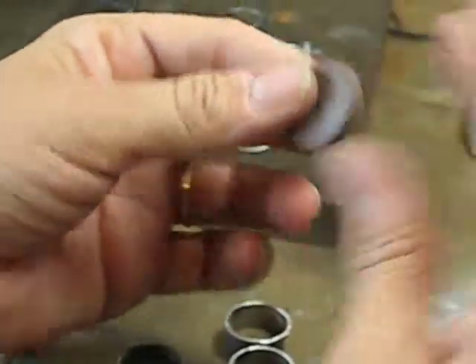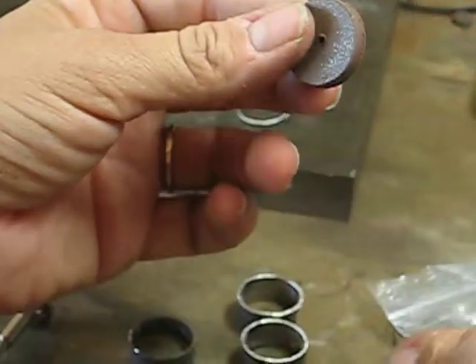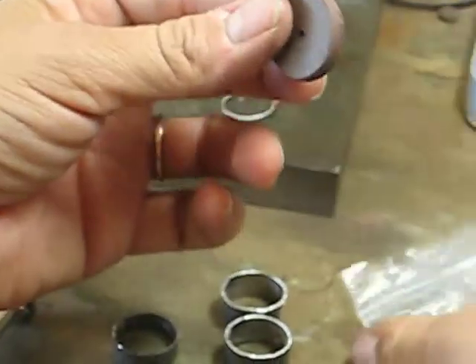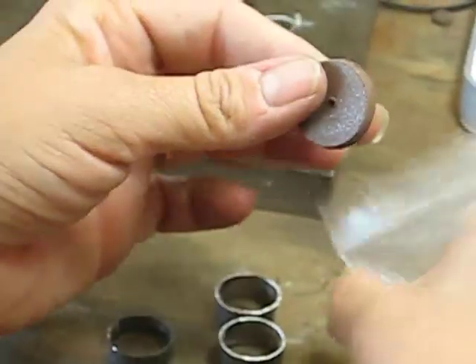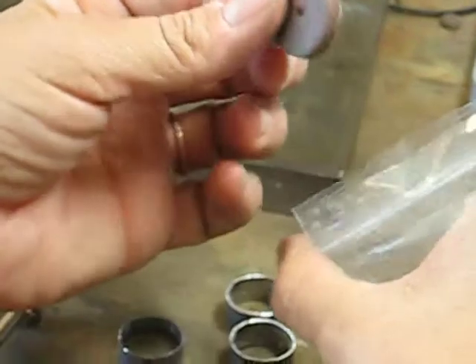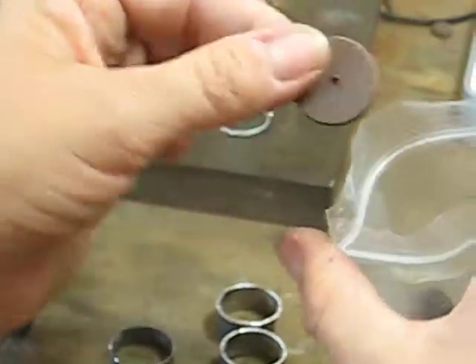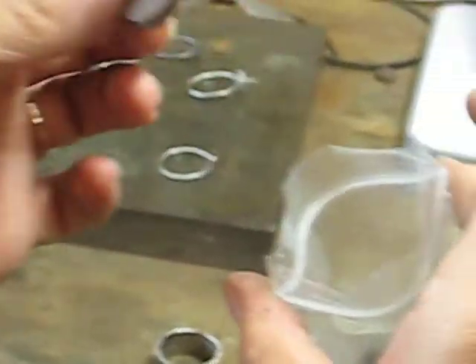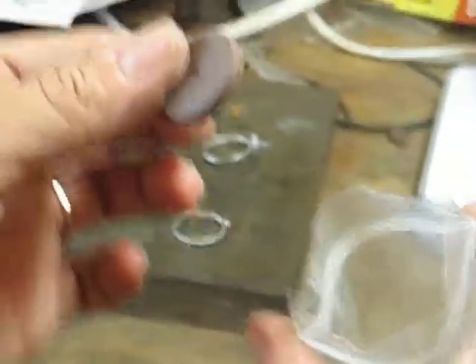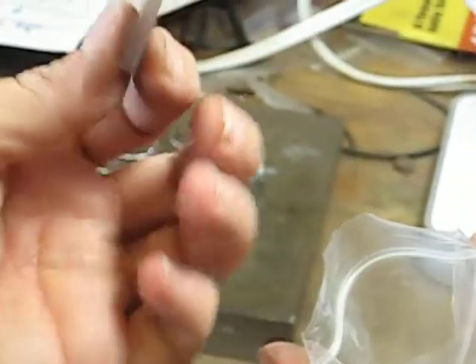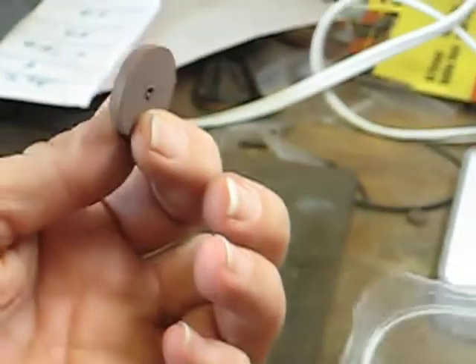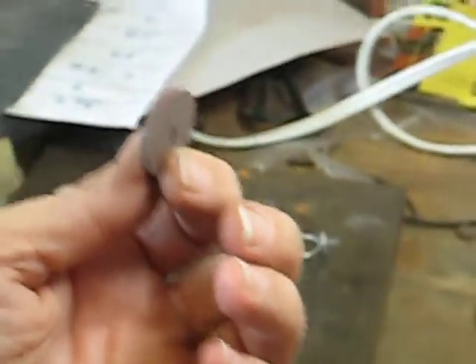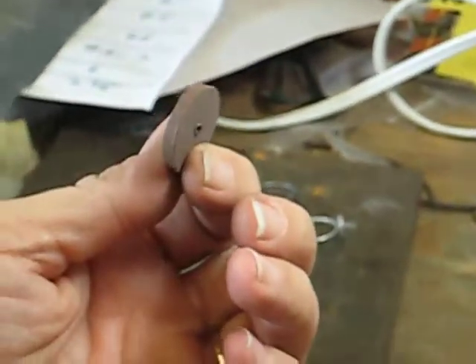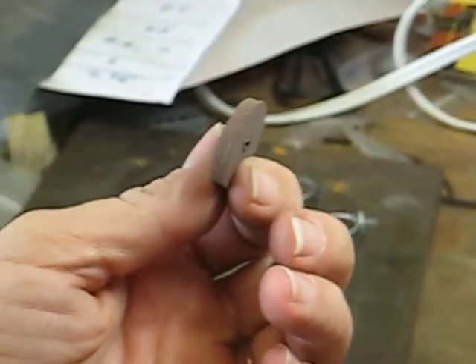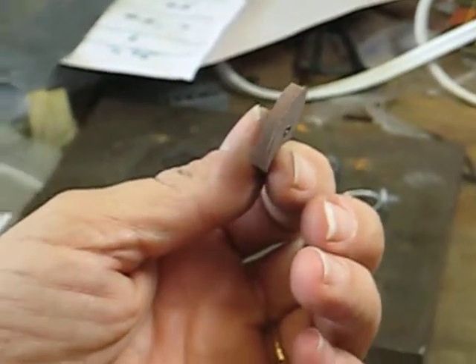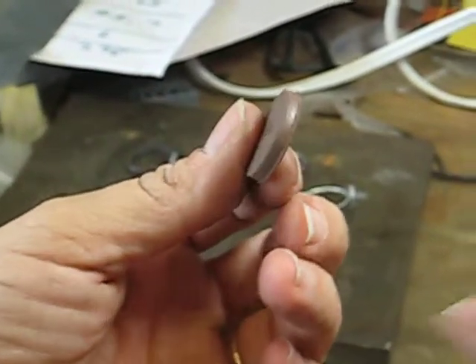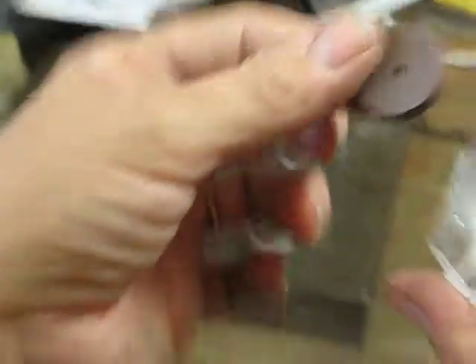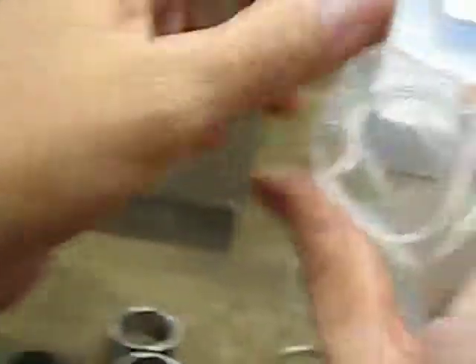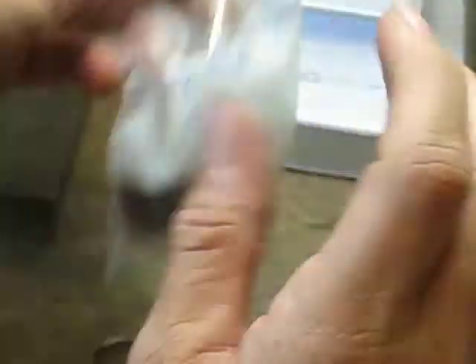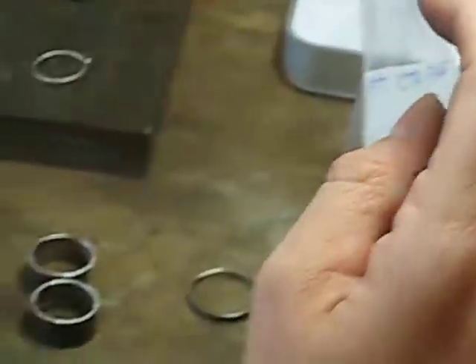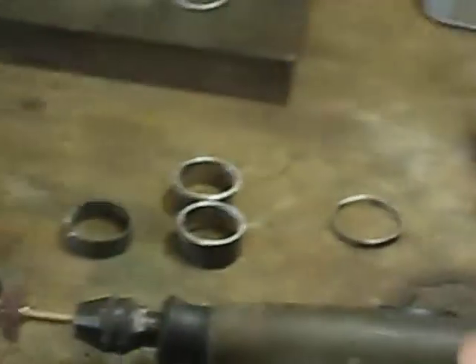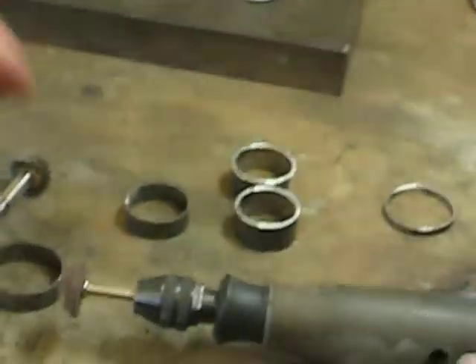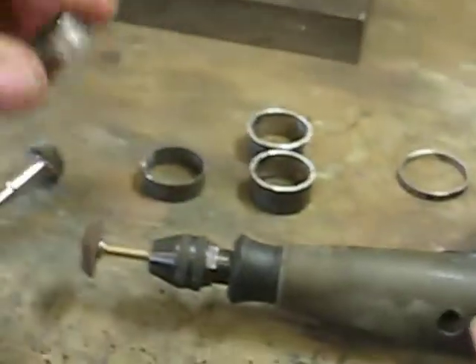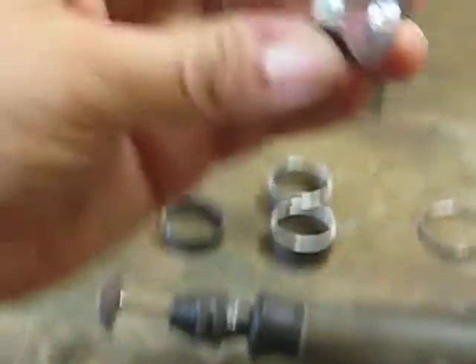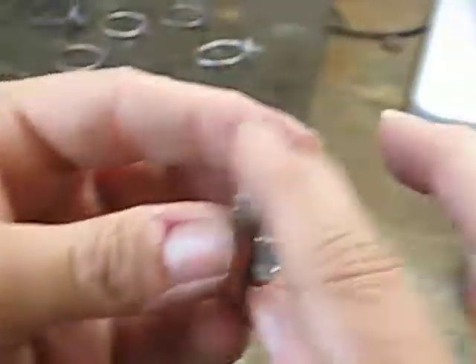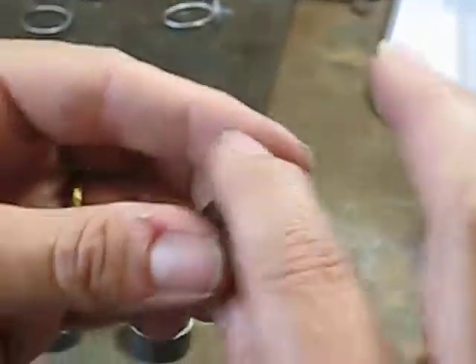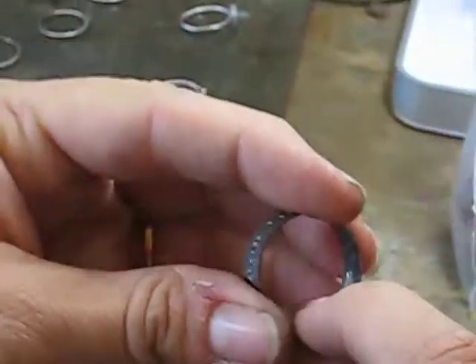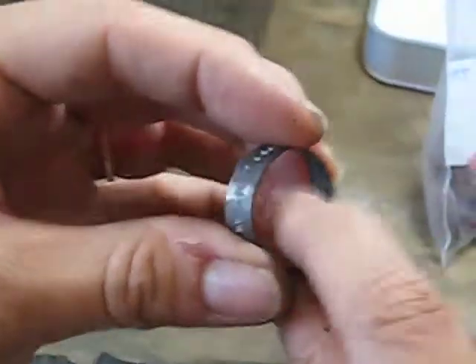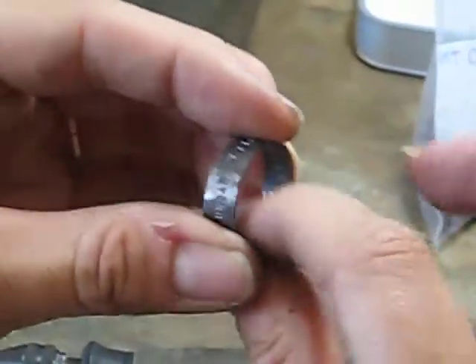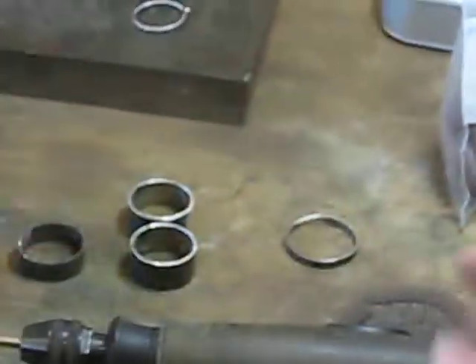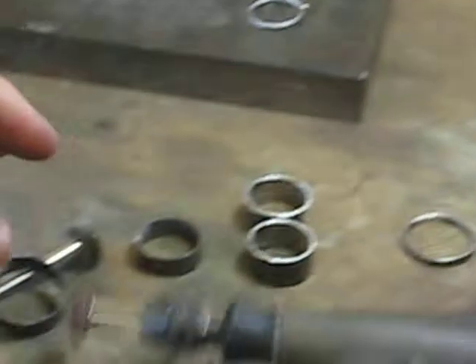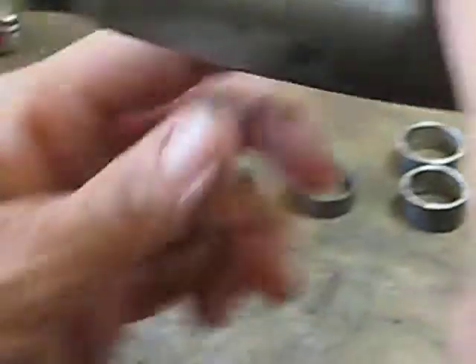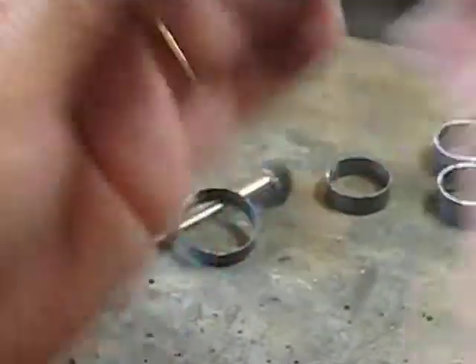If you don't have a Dremel, I highly recommend you get one. These wheels are probably only about 50 cents each. So I'm going to smooth out this seam and just show you how easy that is to do.